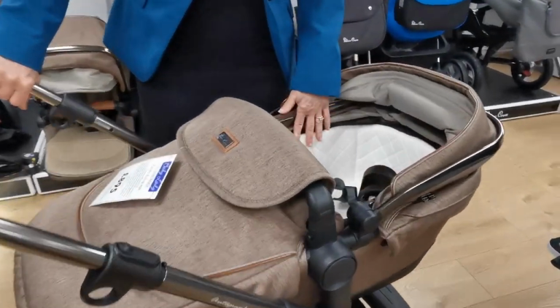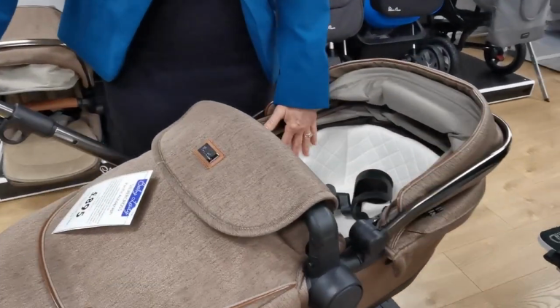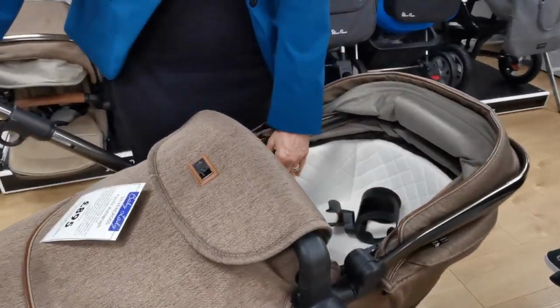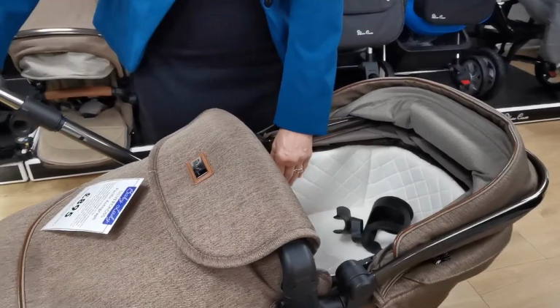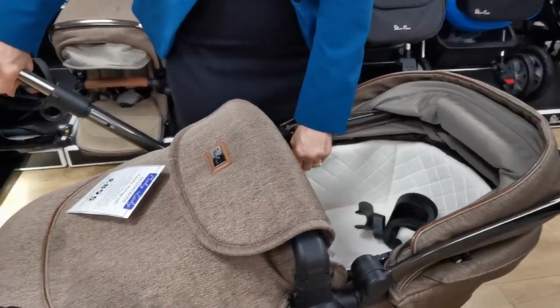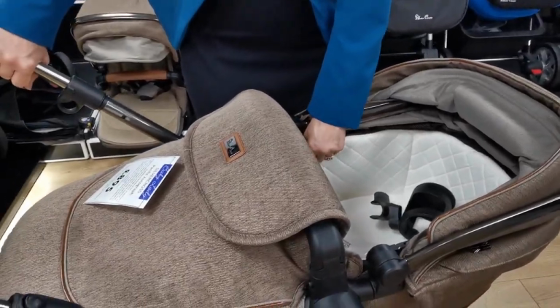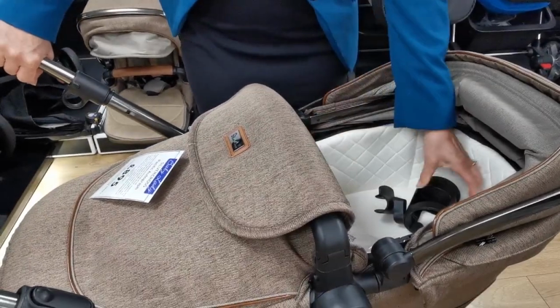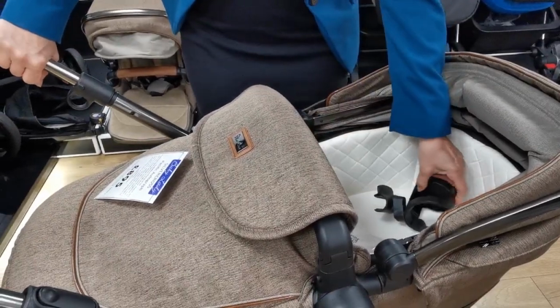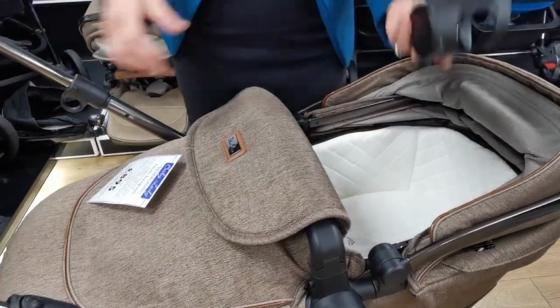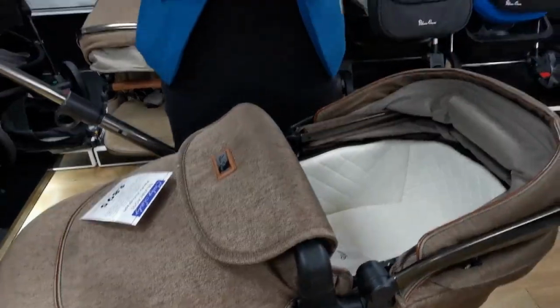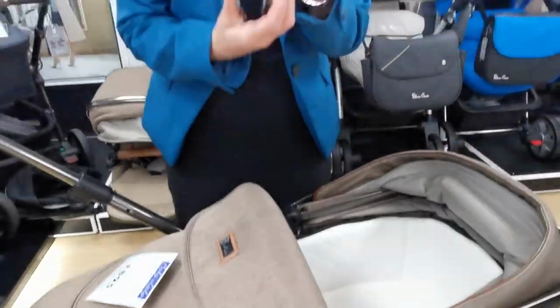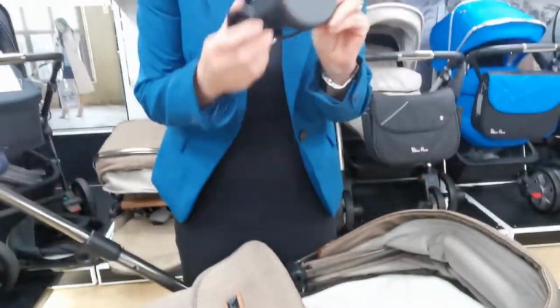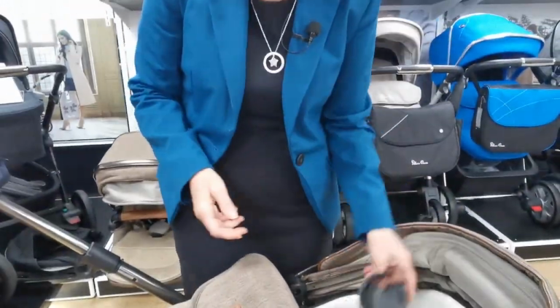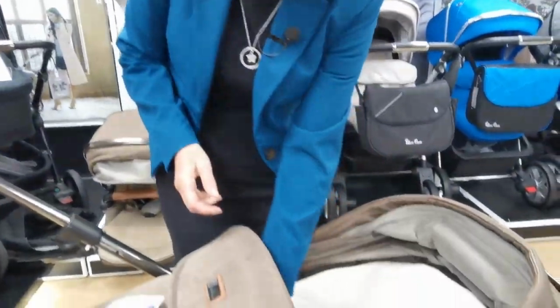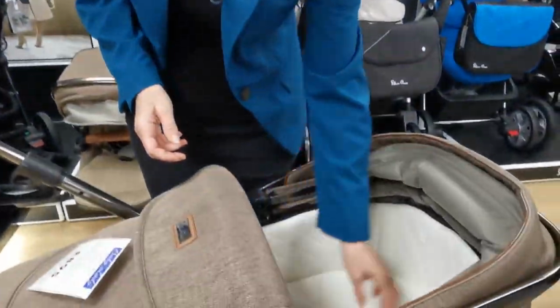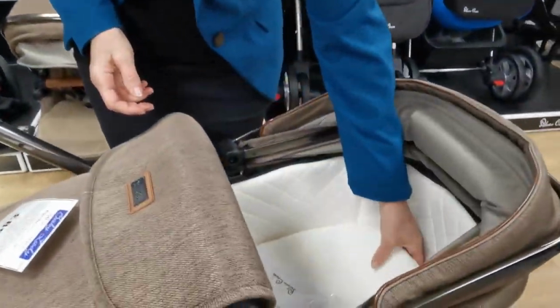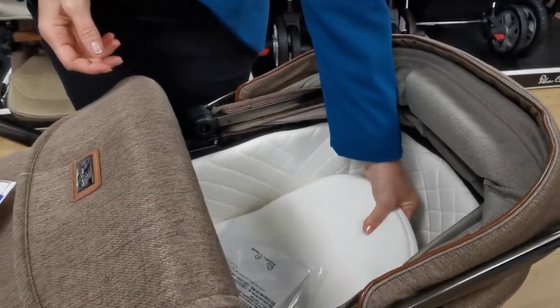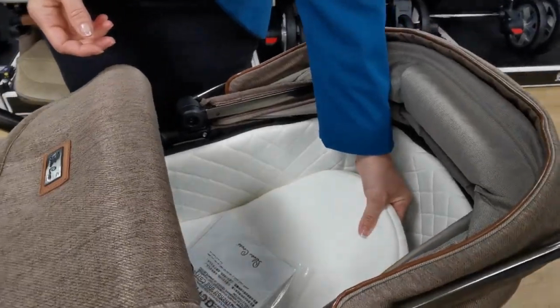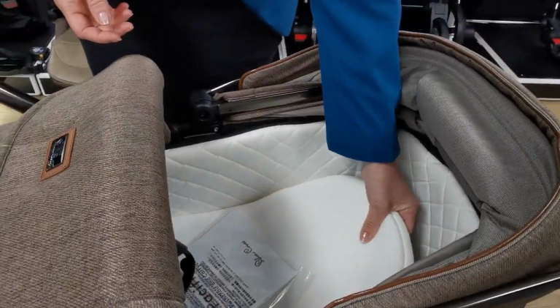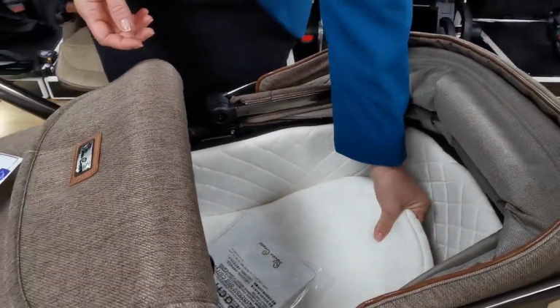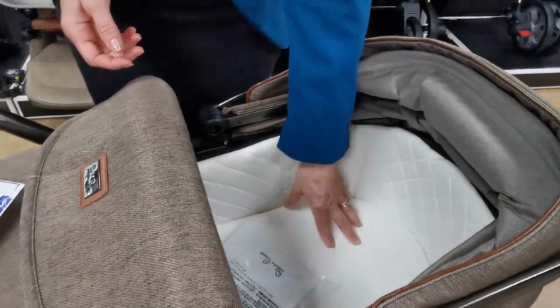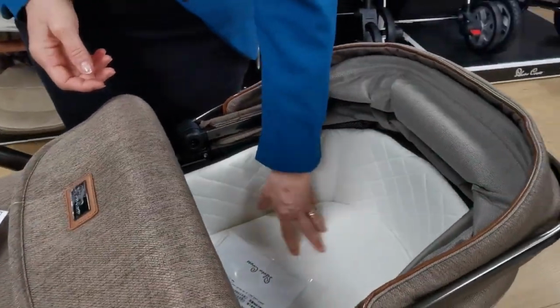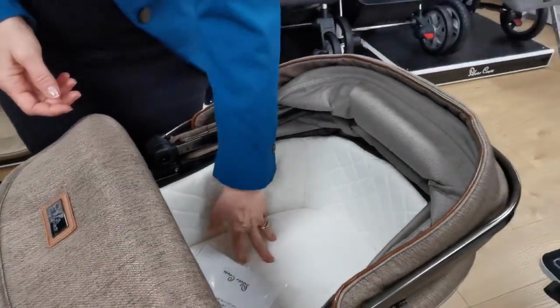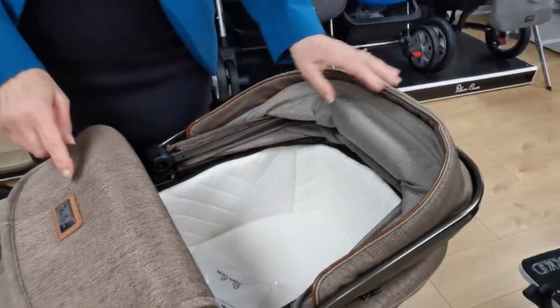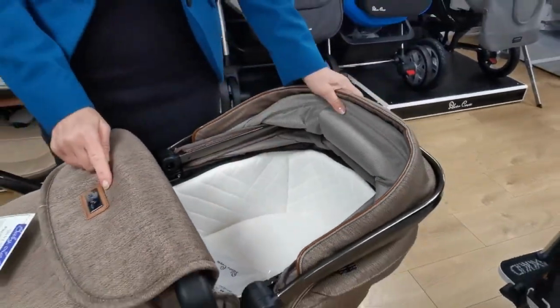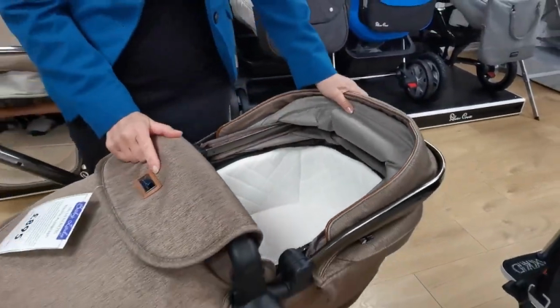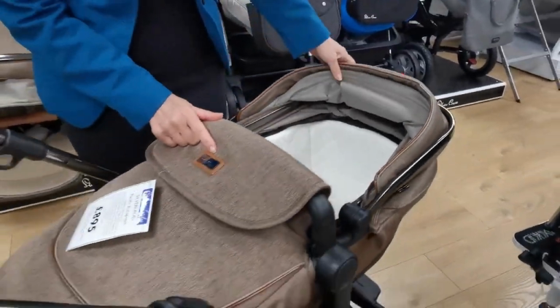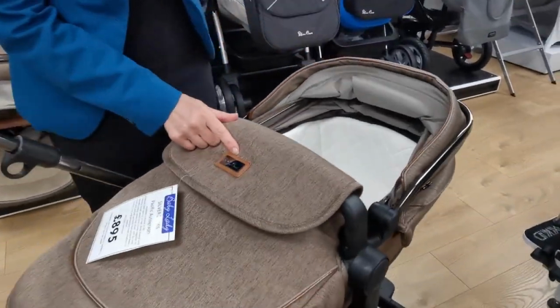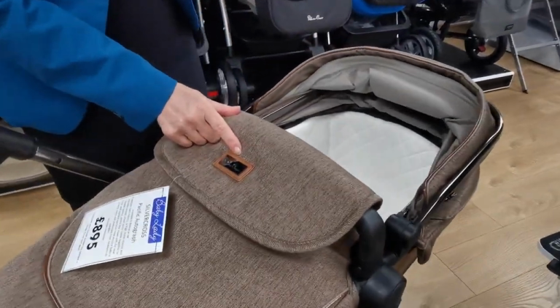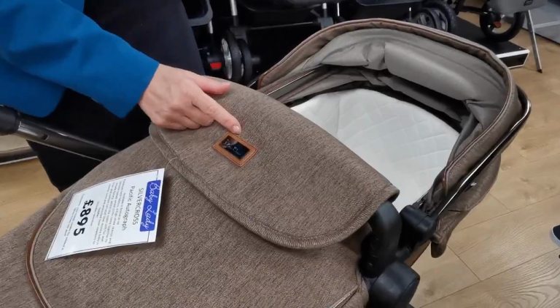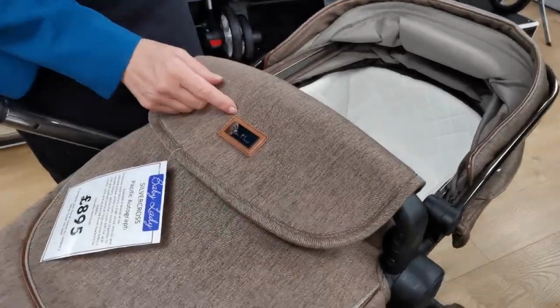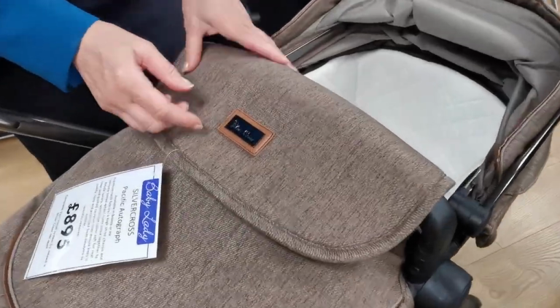All of the Silver Cross prams come with these lovely padded carry cots — it's quilted inside and made of memory foam. They also have a cup holder here, and a nice padded mattress inside as well.